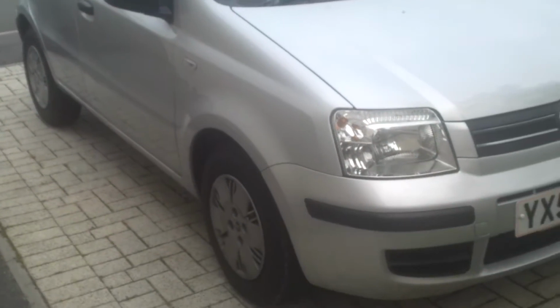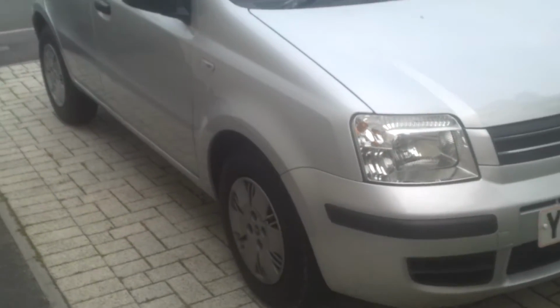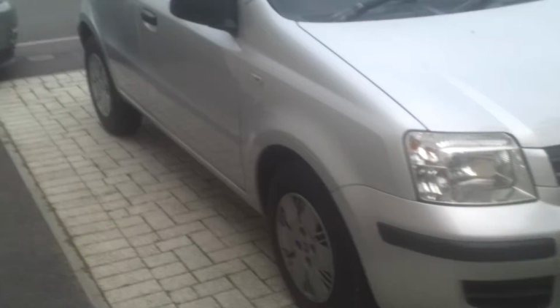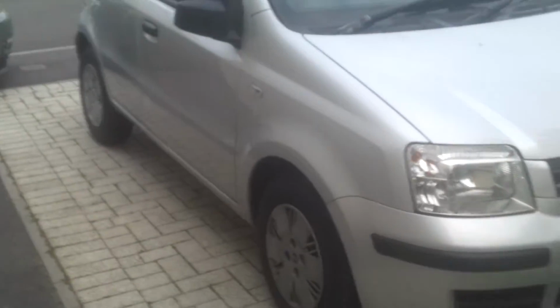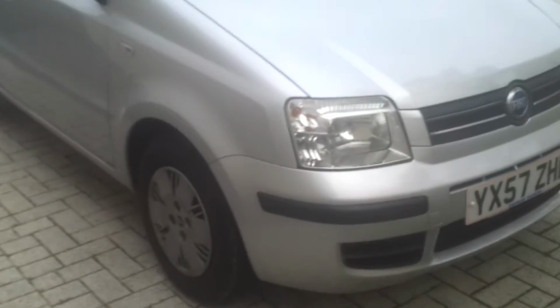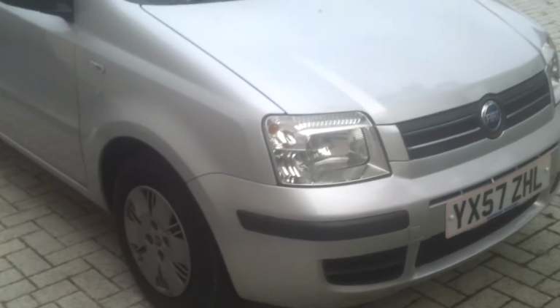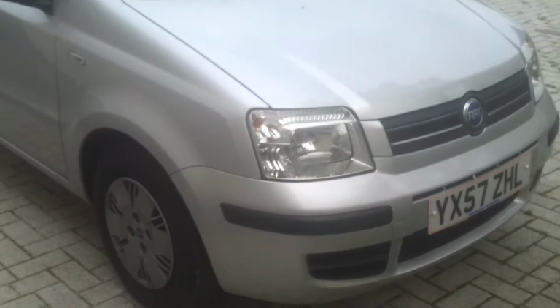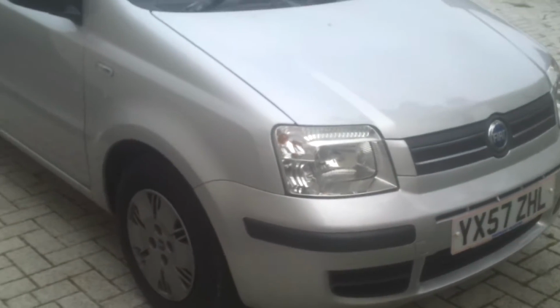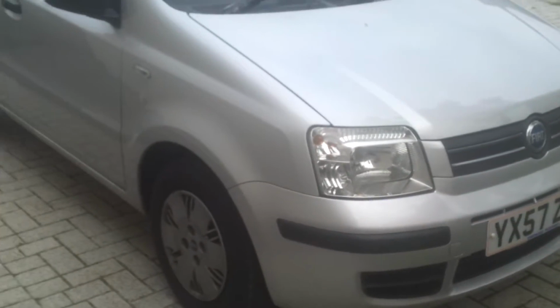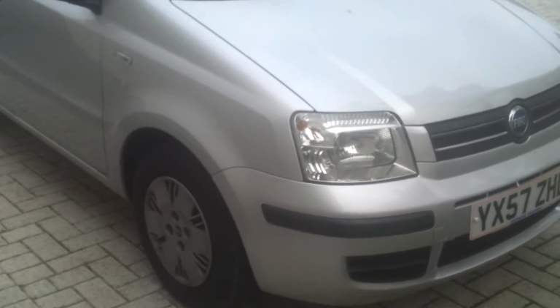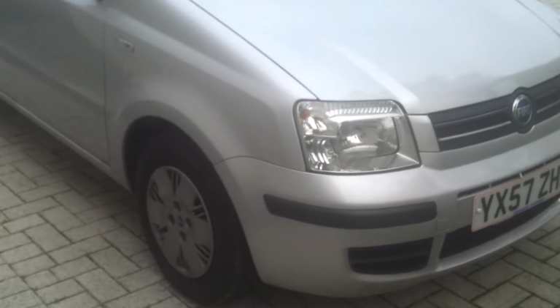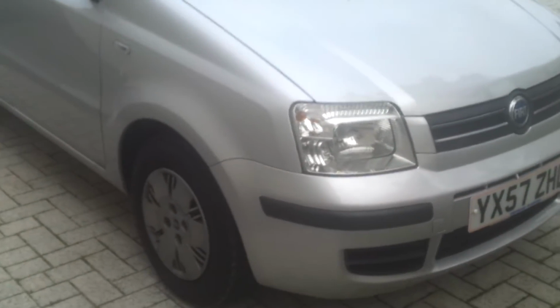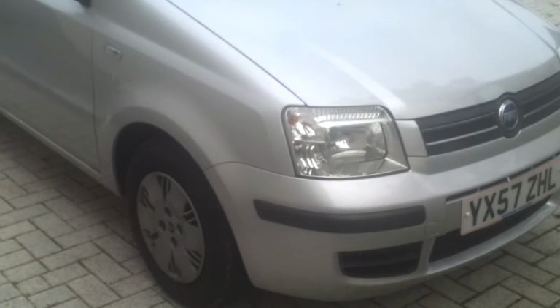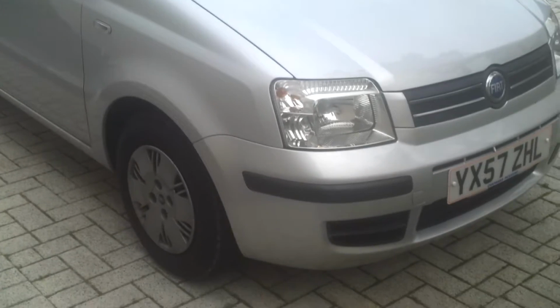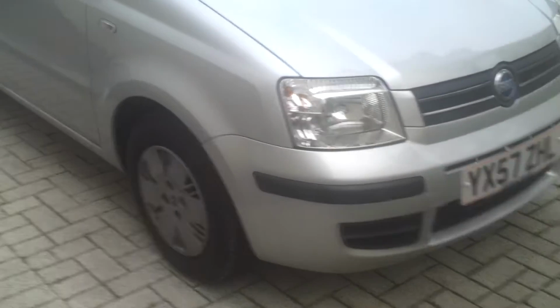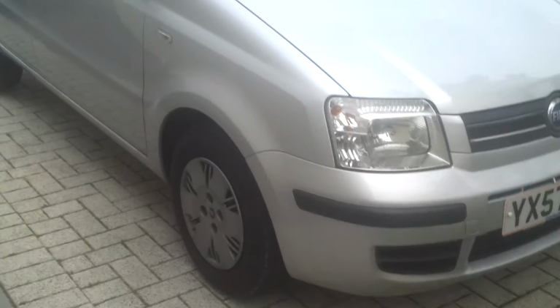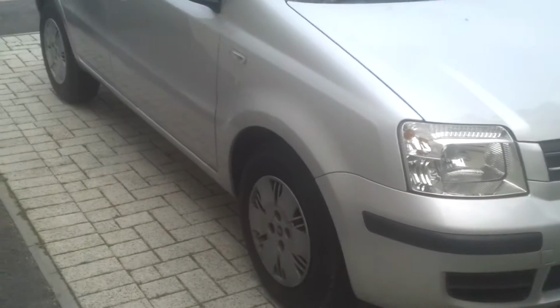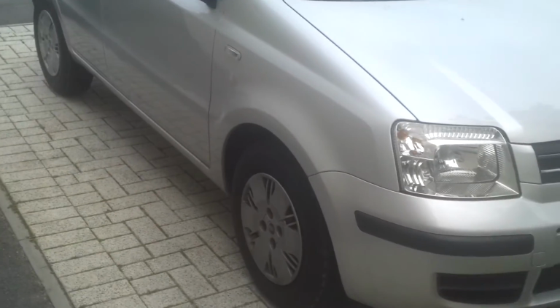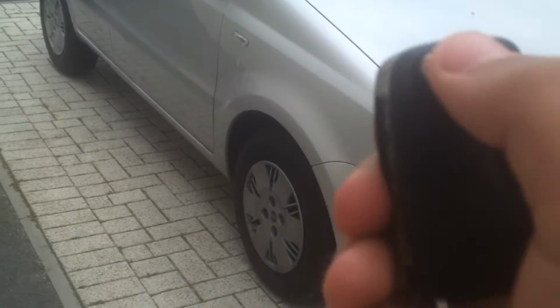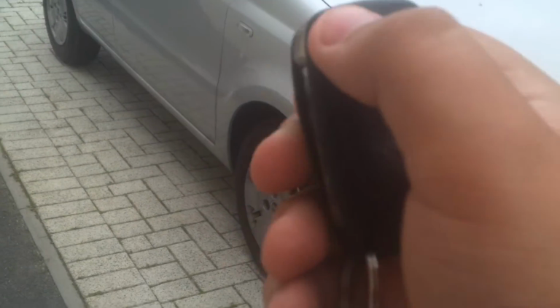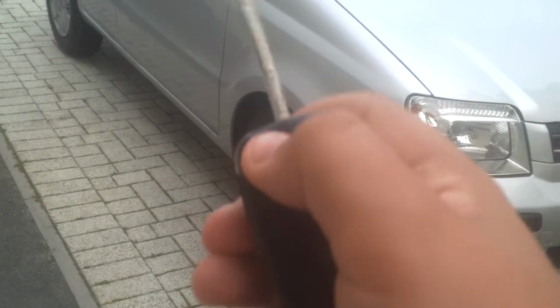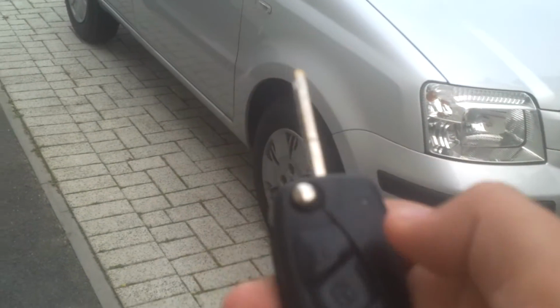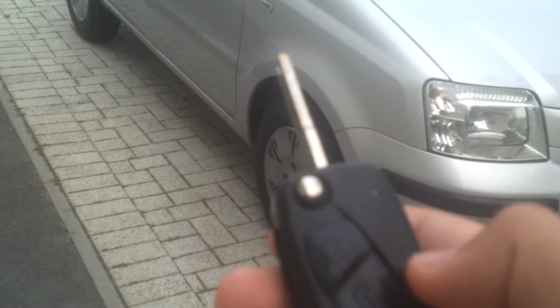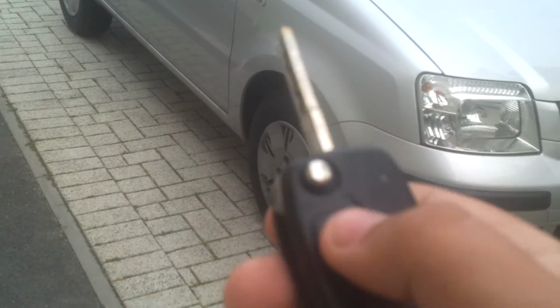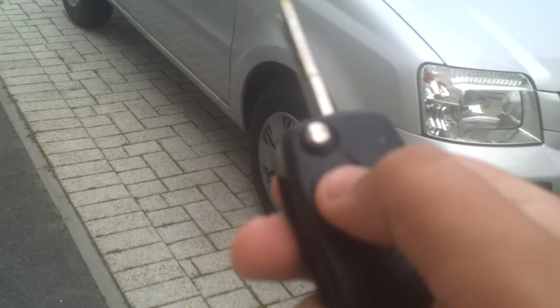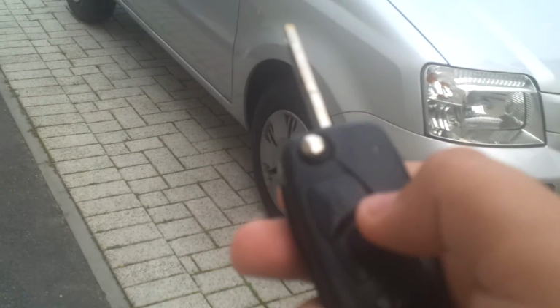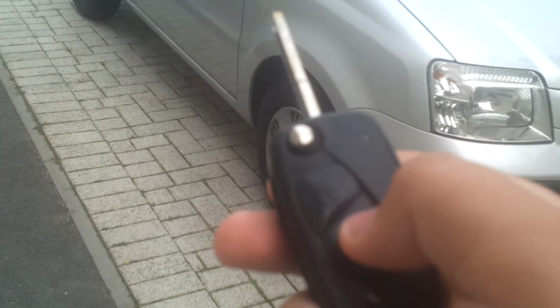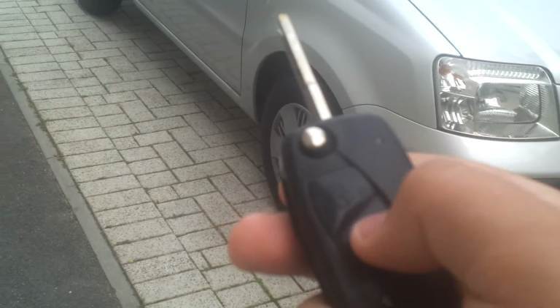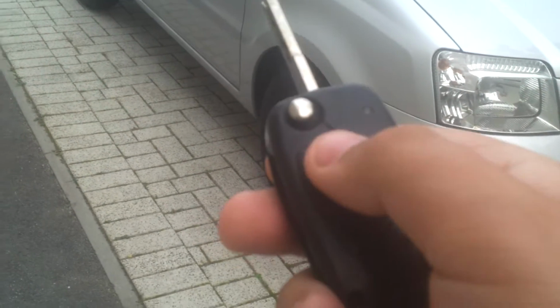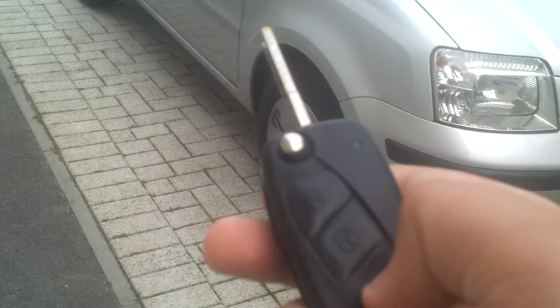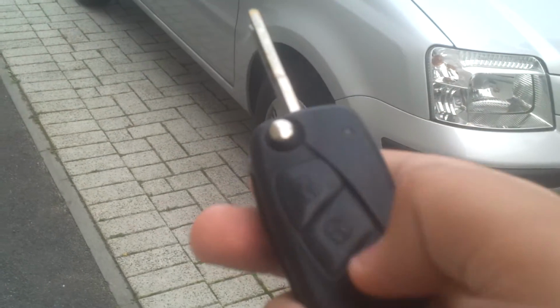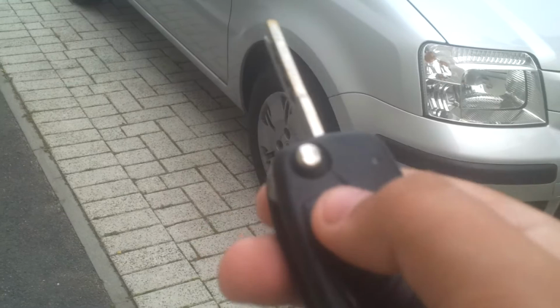I'm just going to give you a brief walk around the car, and a full tour will be coming soon. Here's the key — a click key — with lock, unlock, and boot button.